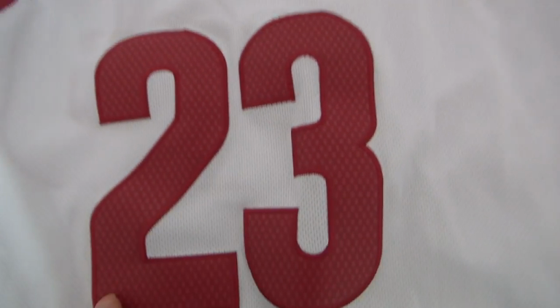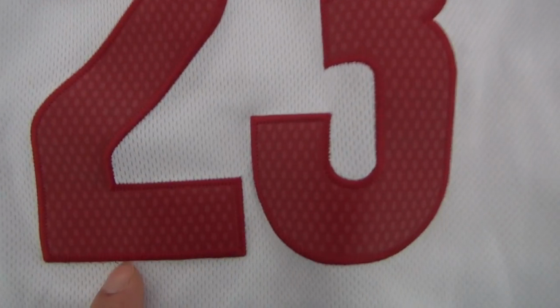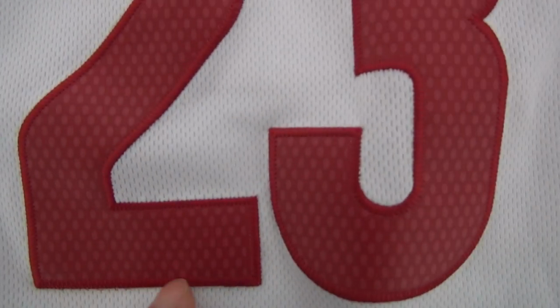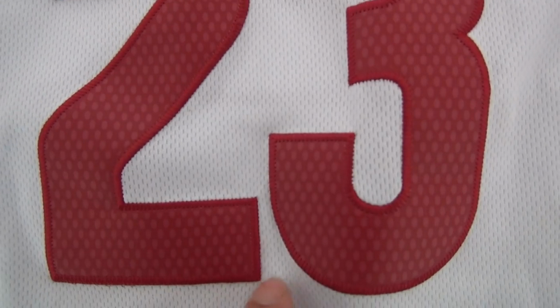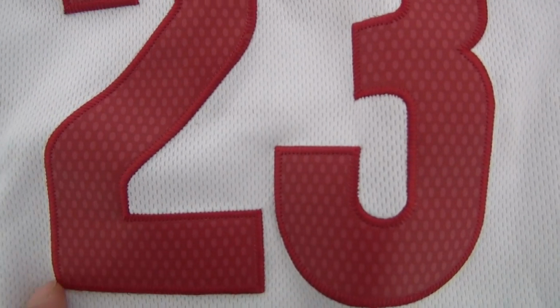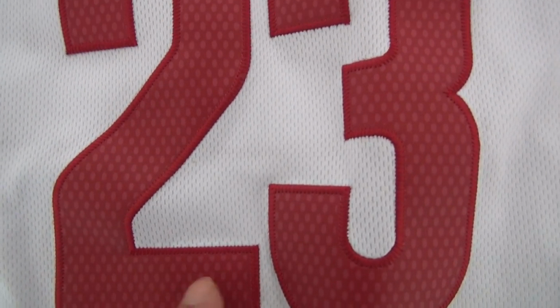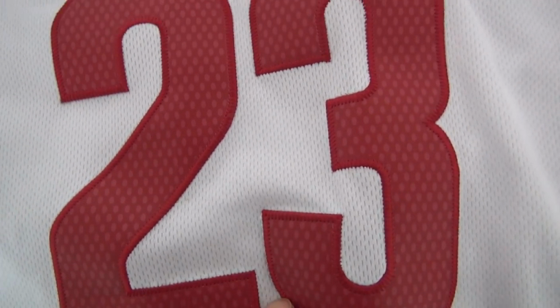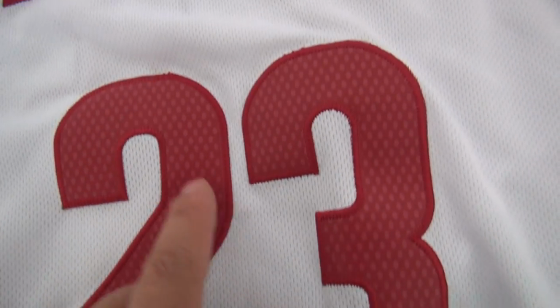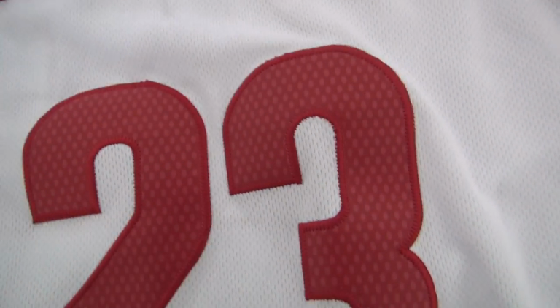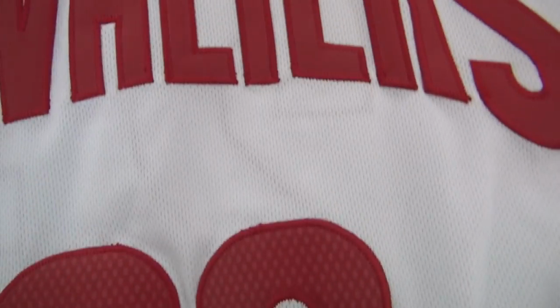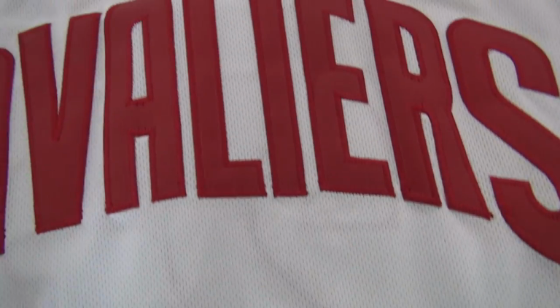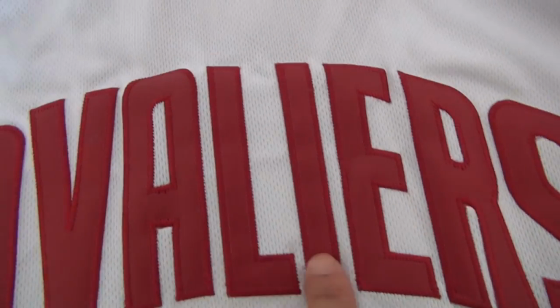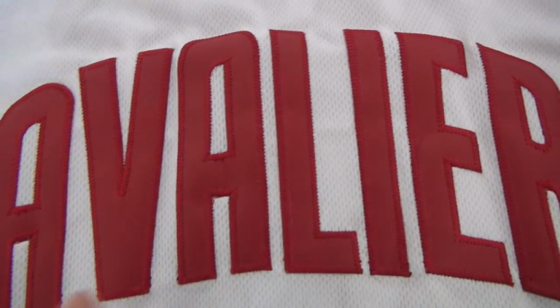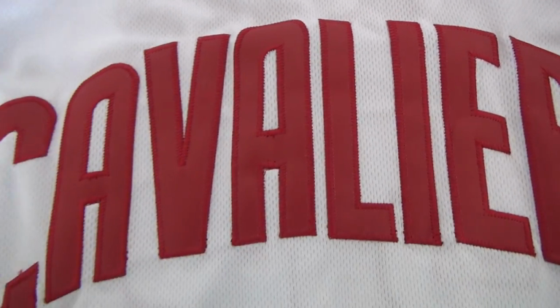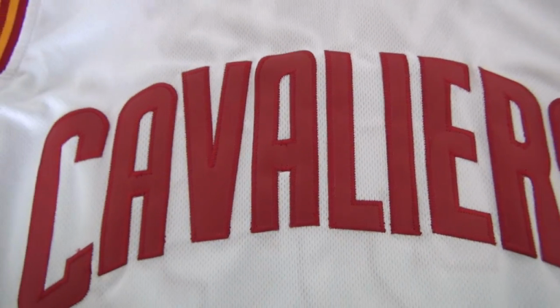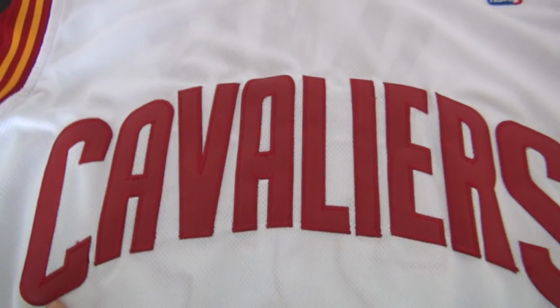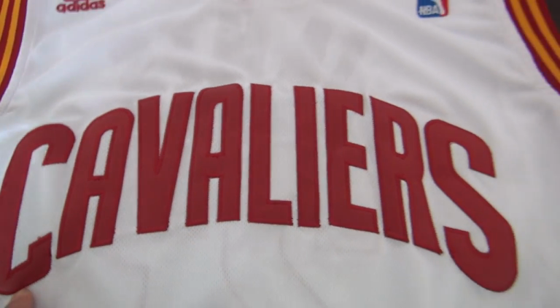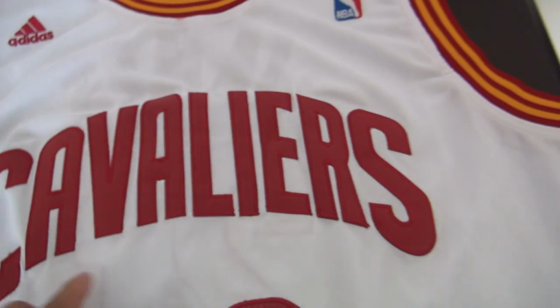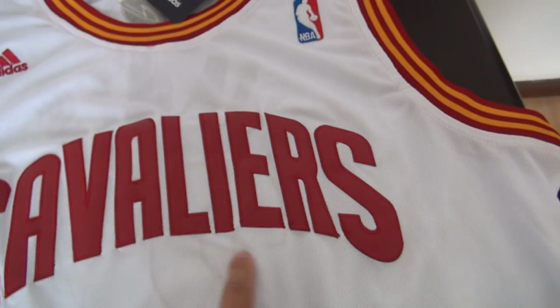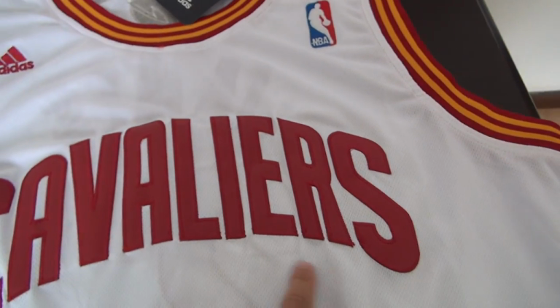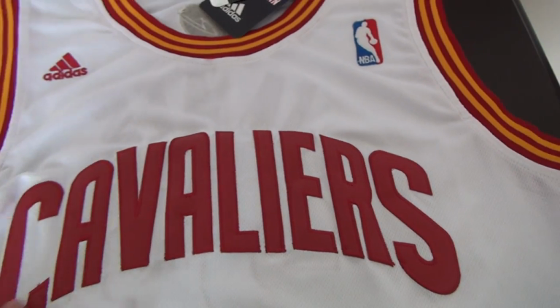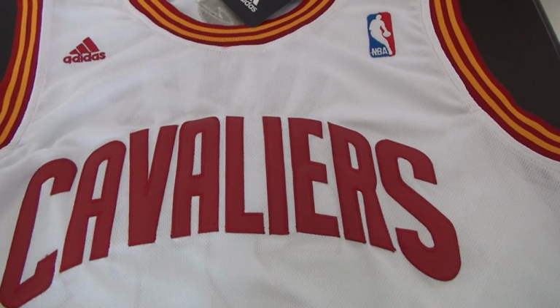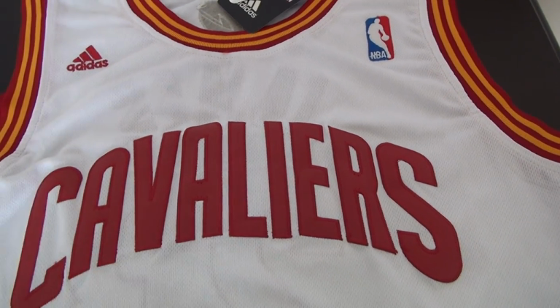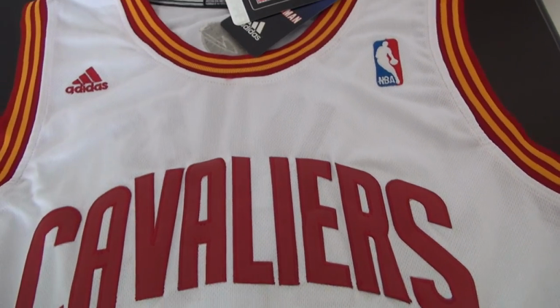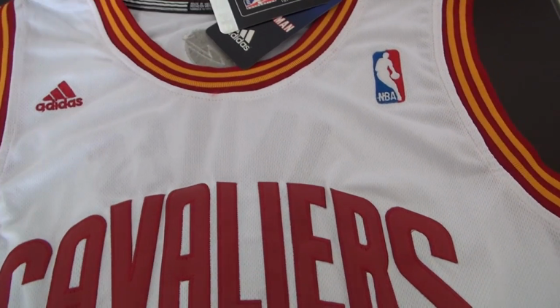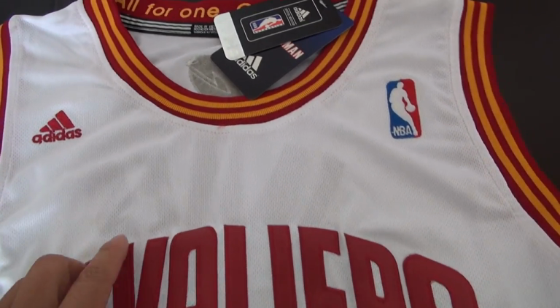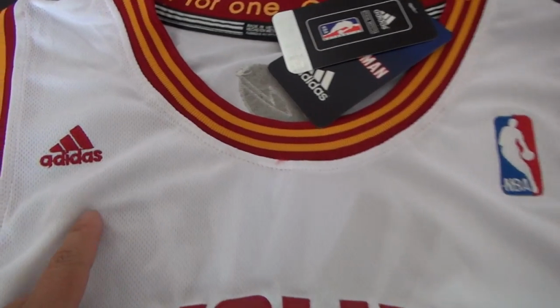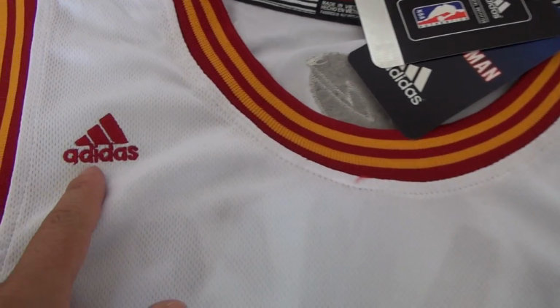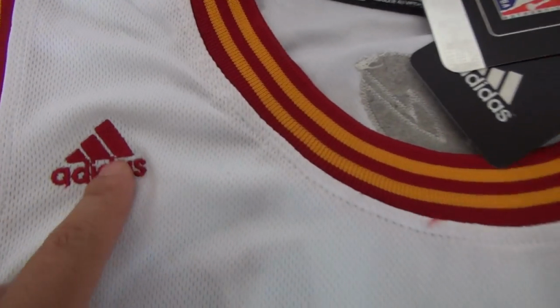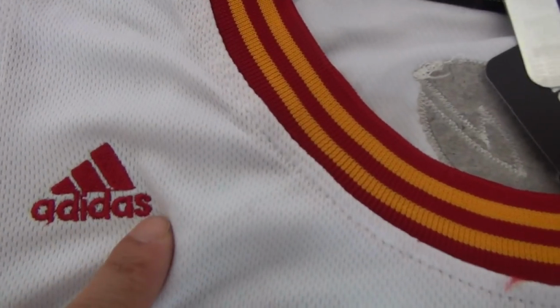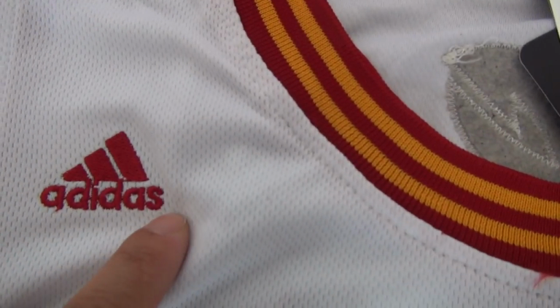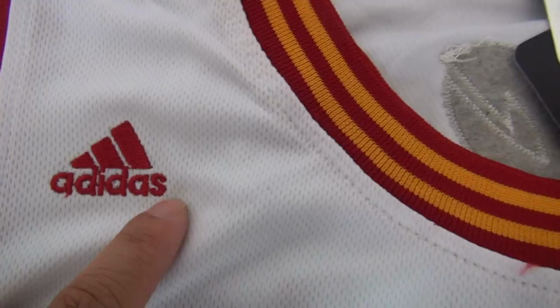Here, stitched number 23. And stitched logo — Cavaliers. Very good stitch. And it is the logo stitched.